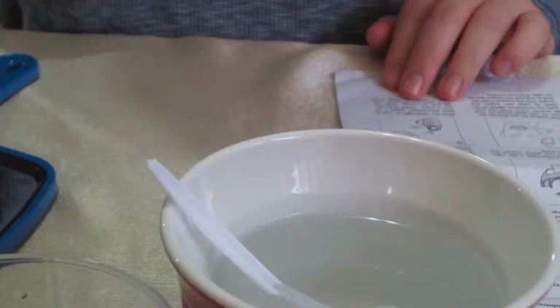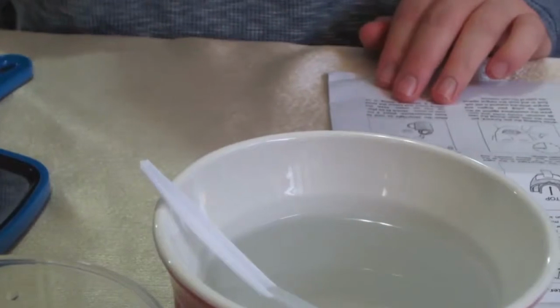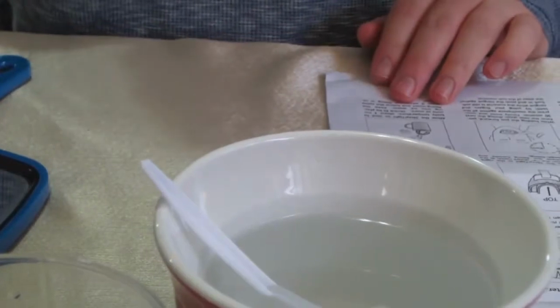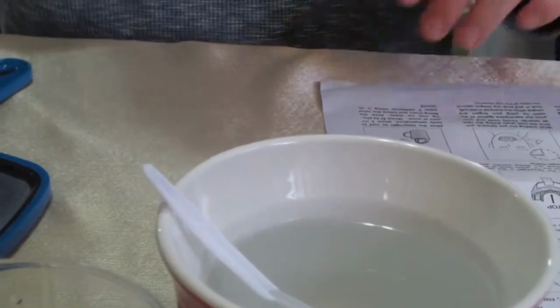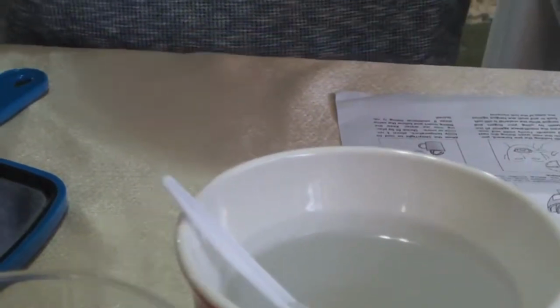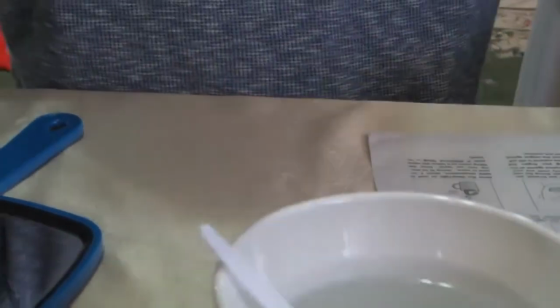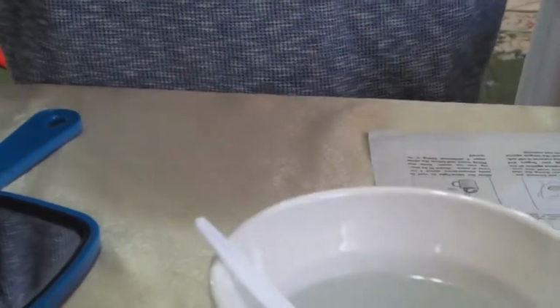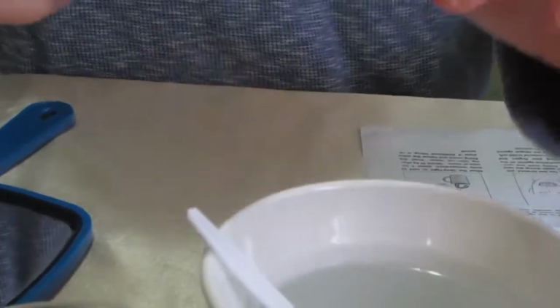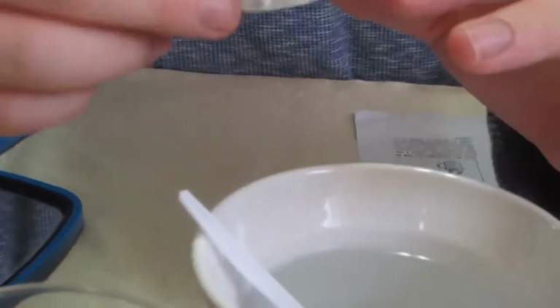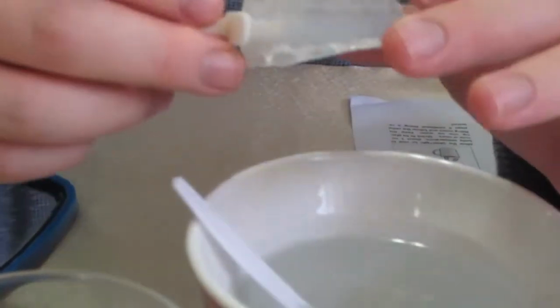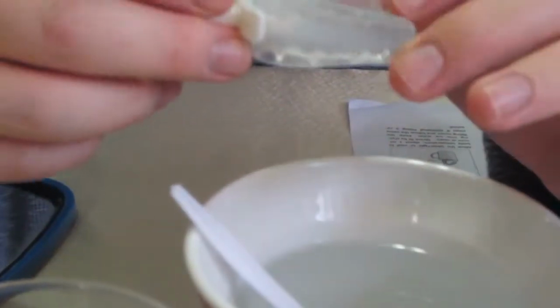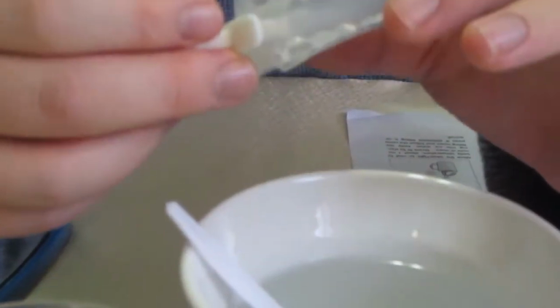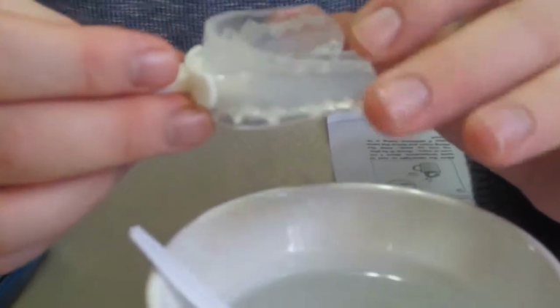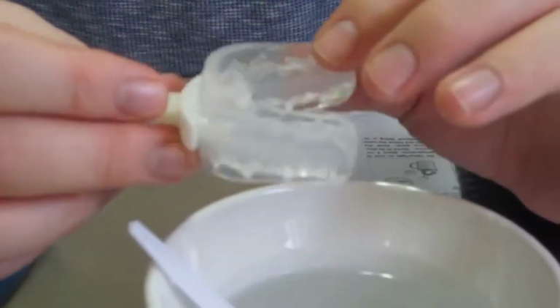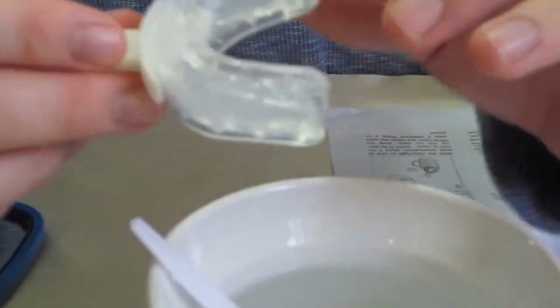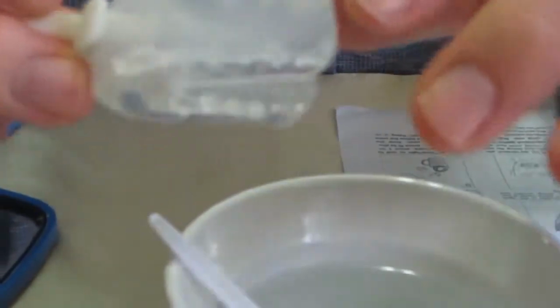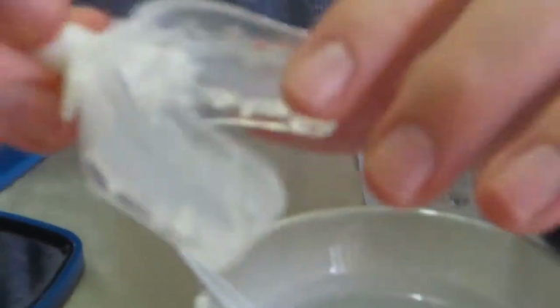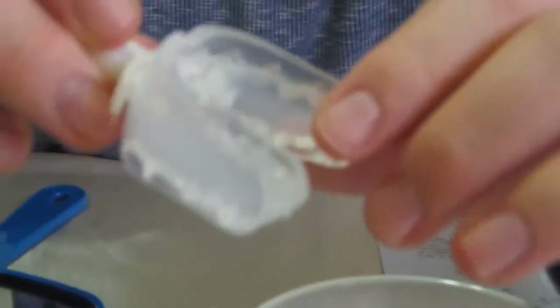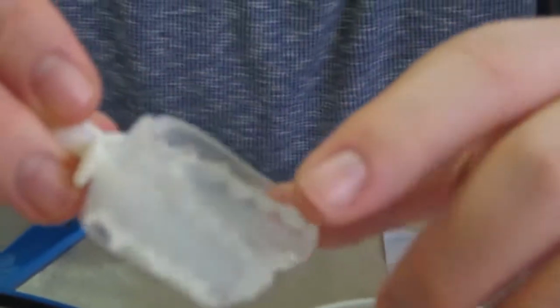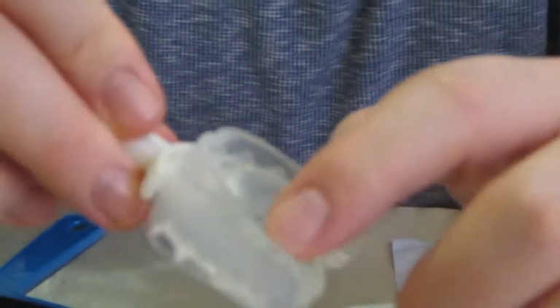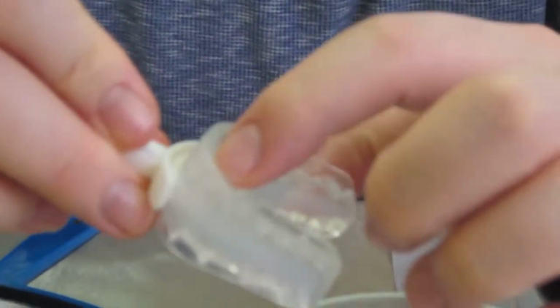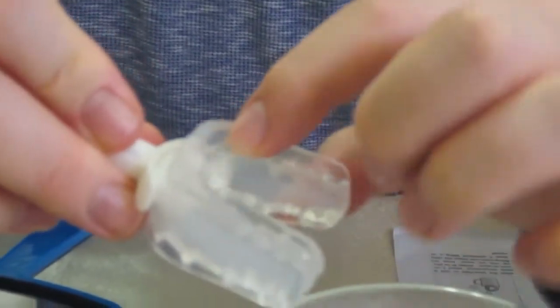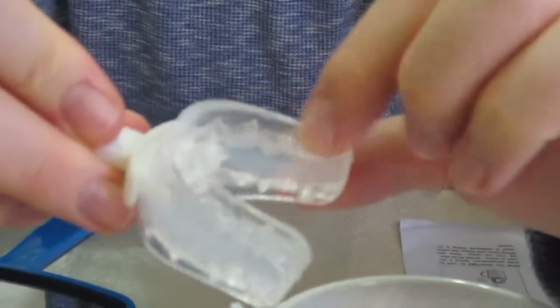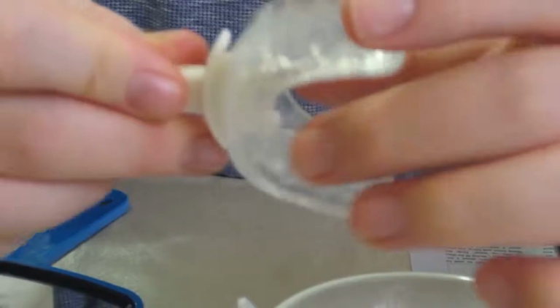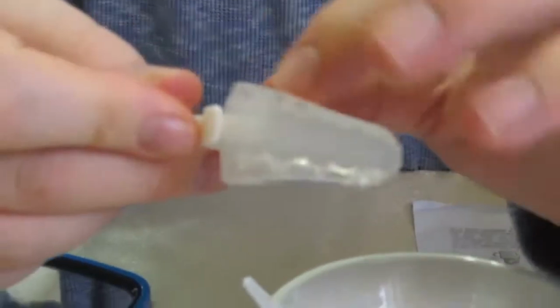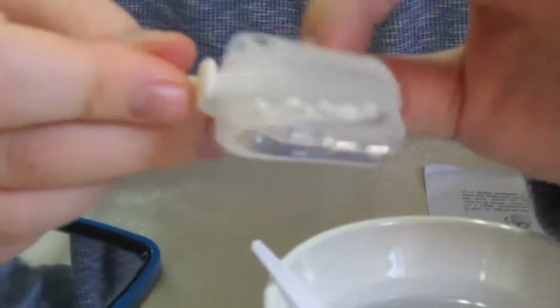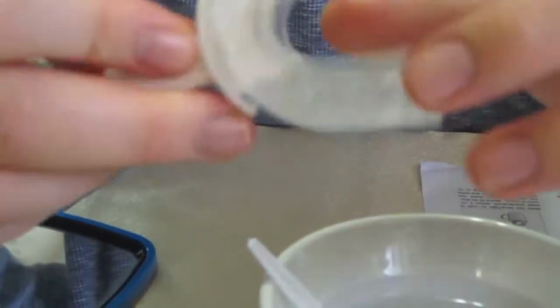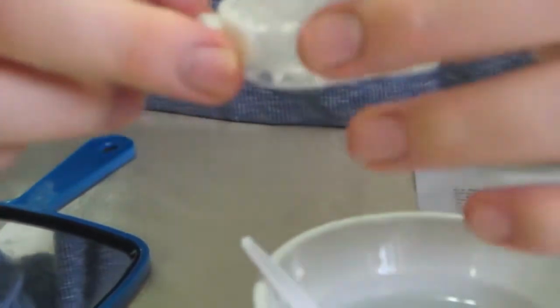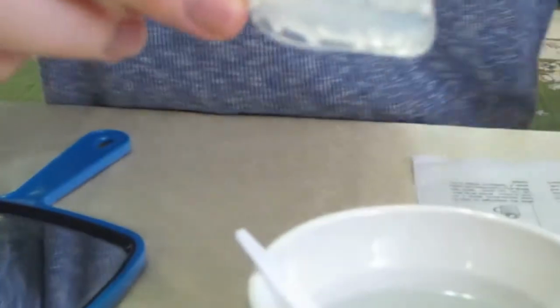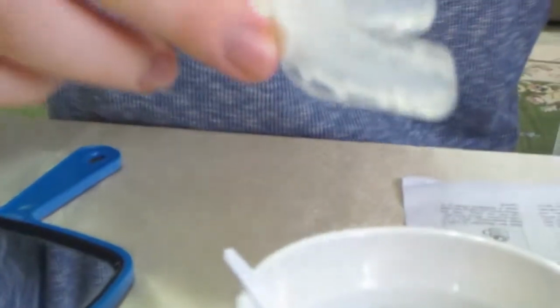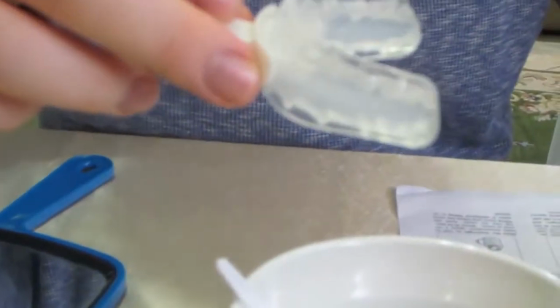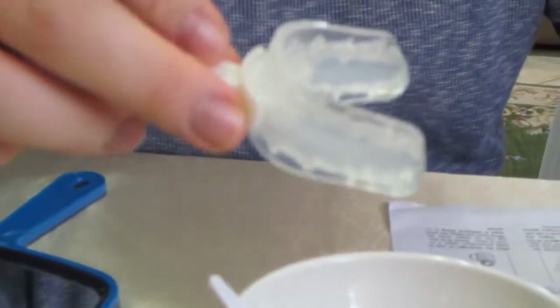I just created the MAD according to instructions, and if you can see, there actually is an indentation of my teeth marks in the mold on both sides. According to instructions, I just need to wait about a minute before putting it into the ice-cold water.